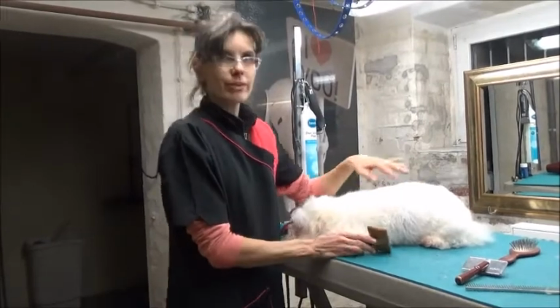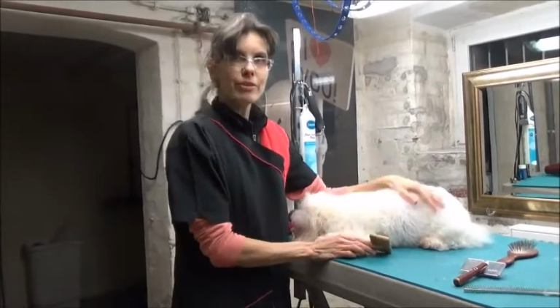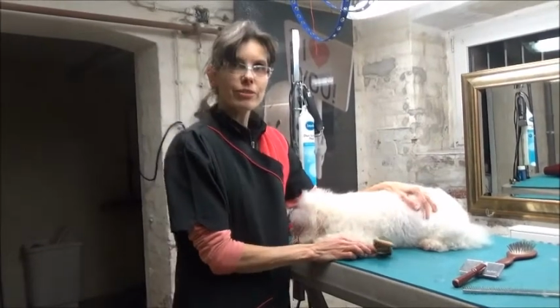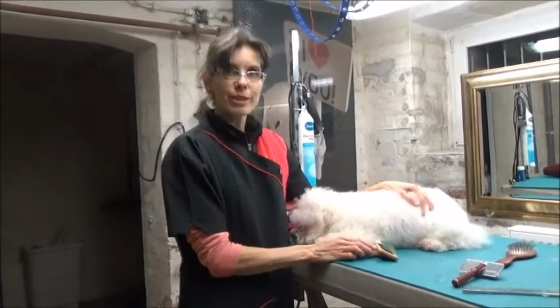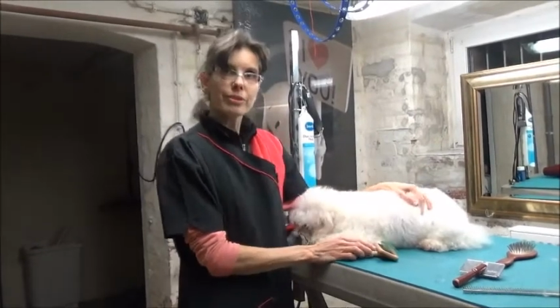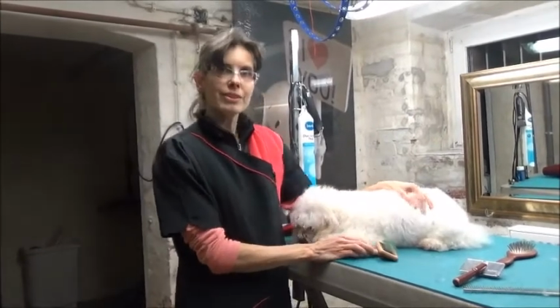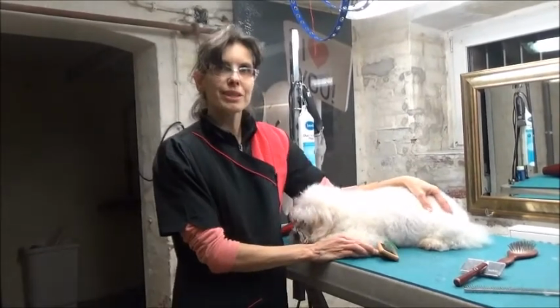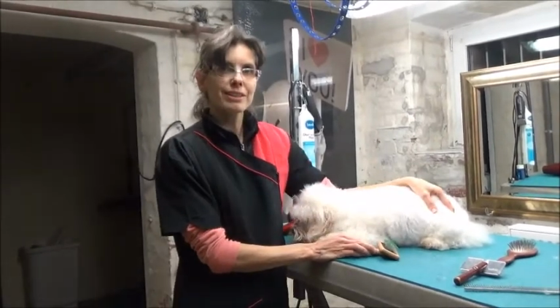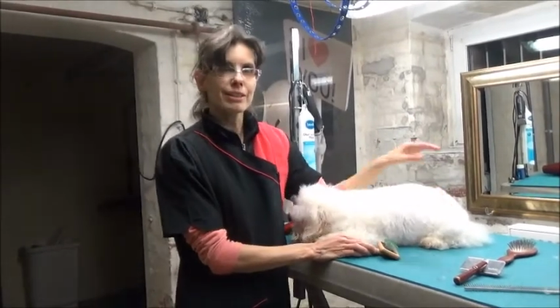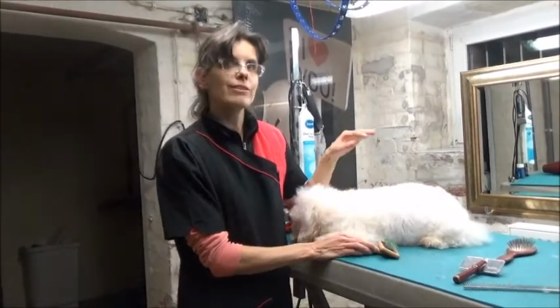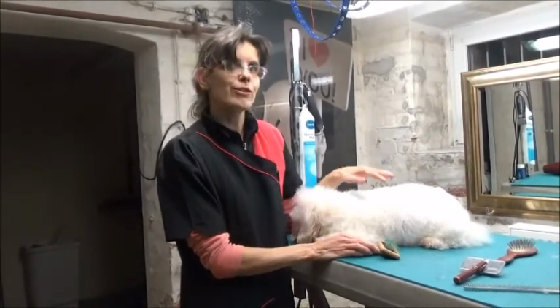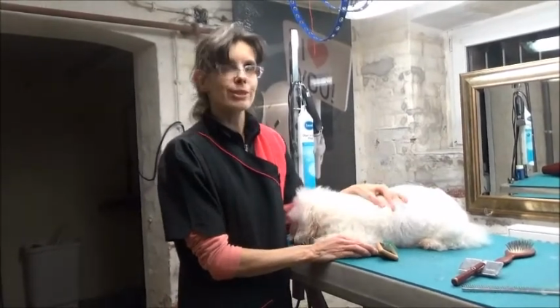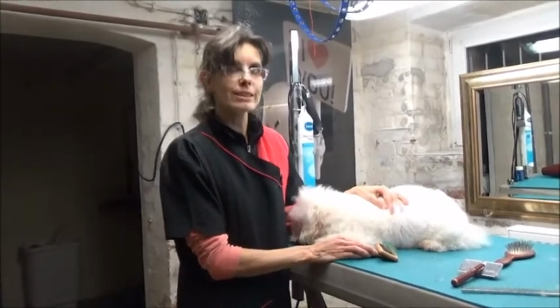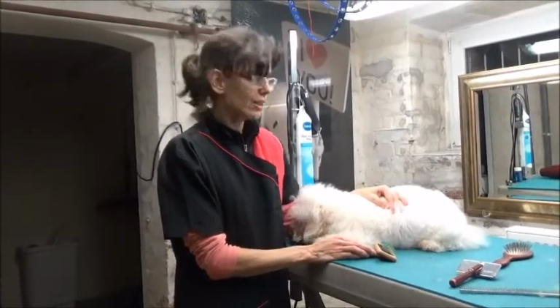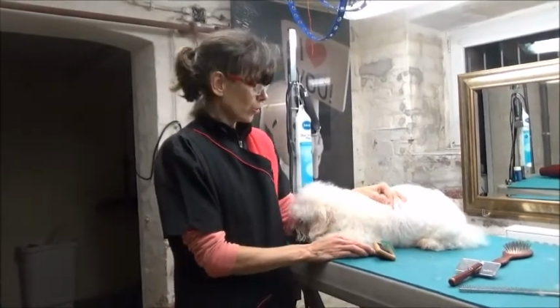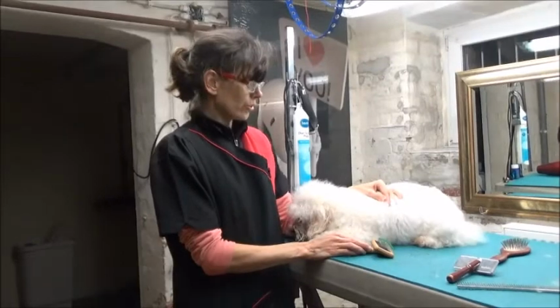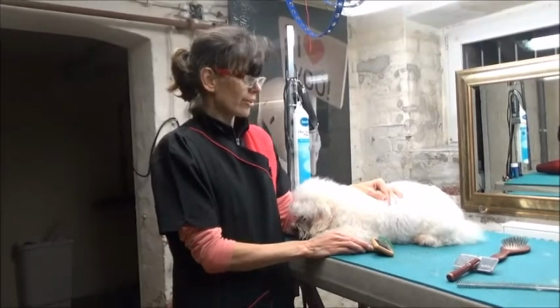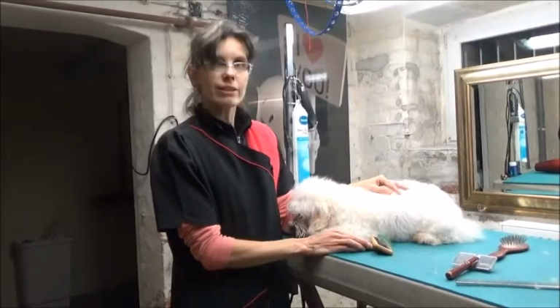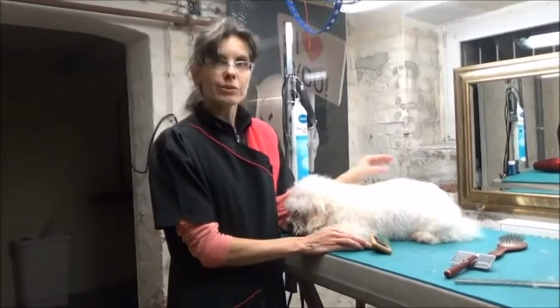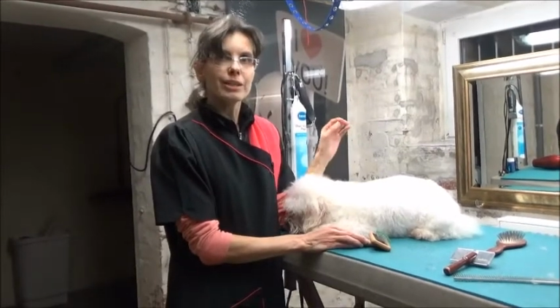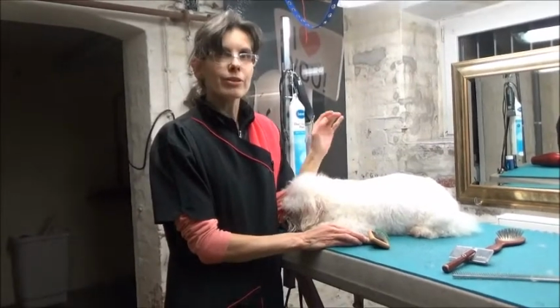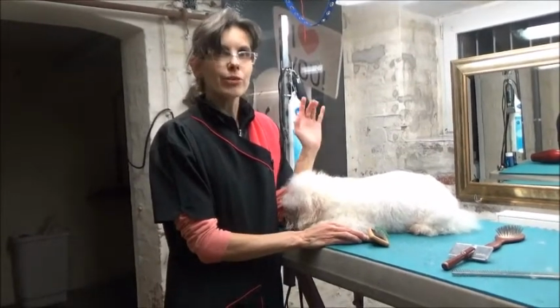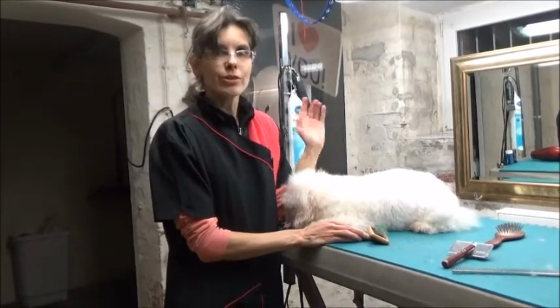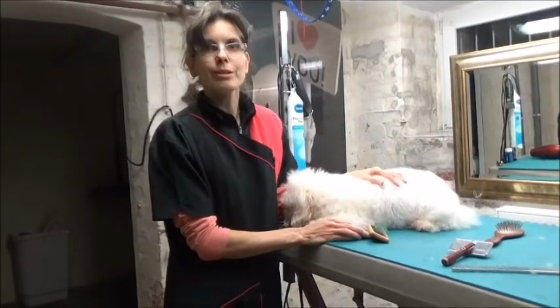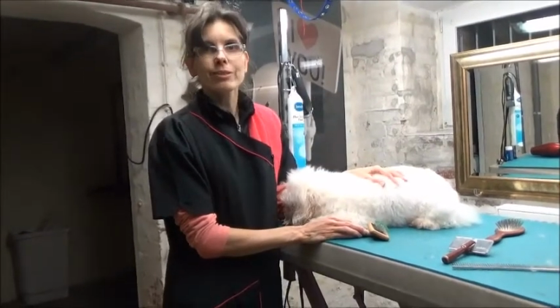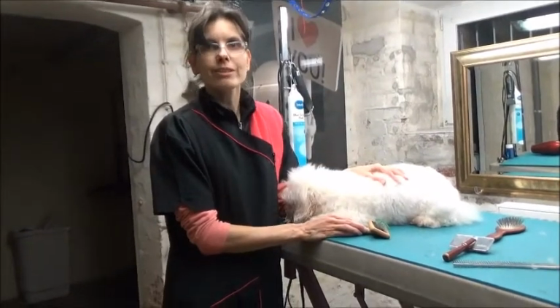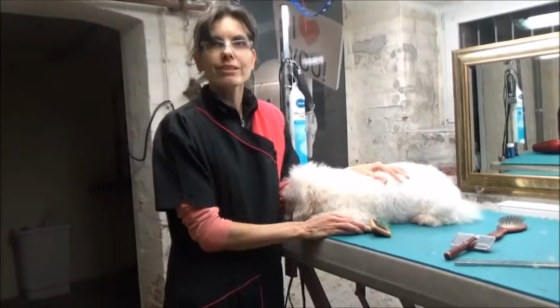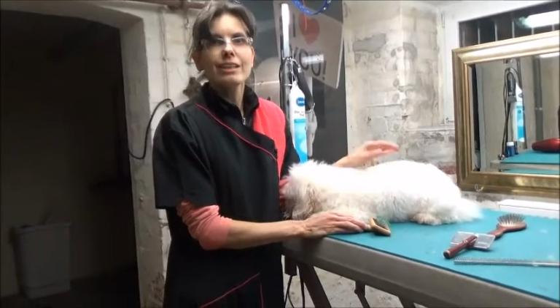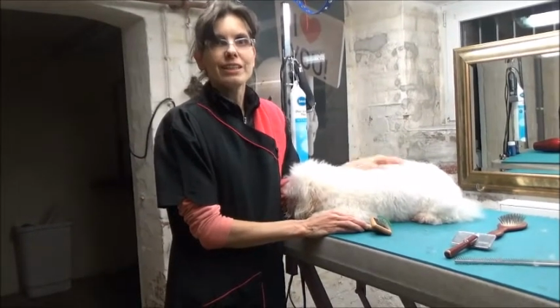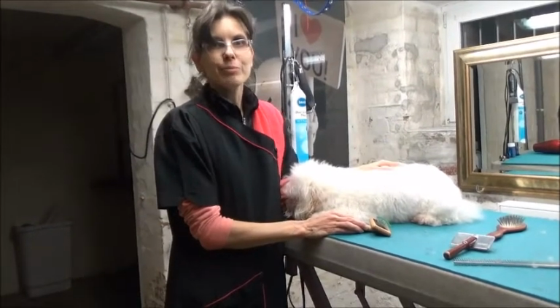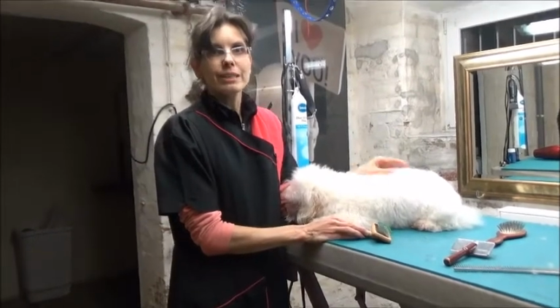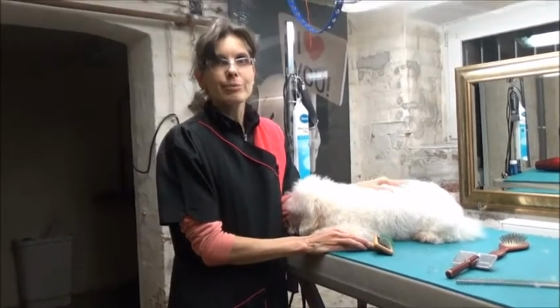Das war mein Video zu den beiden Bürsten. Wenn ihr Fragen habt, gerne stellen, und wenn ihr Anregungen habt oder euch irgendein Thema noch interessiert, dann immer her damit. Ich mache euch gerne neue Videos.